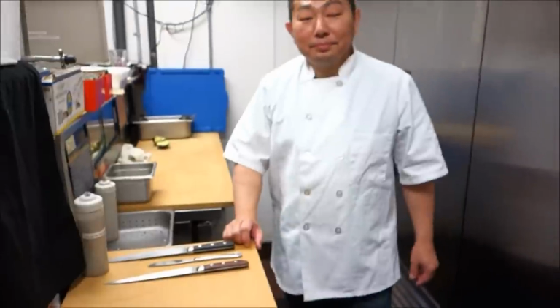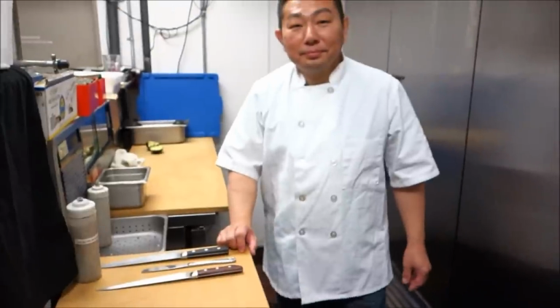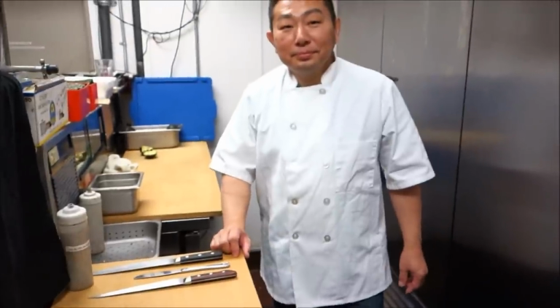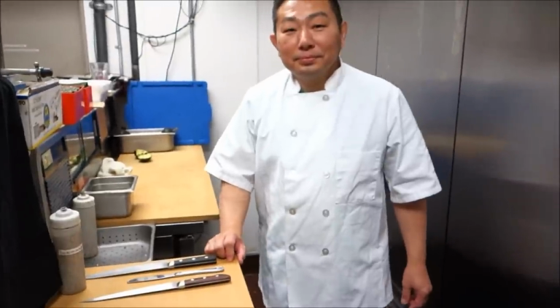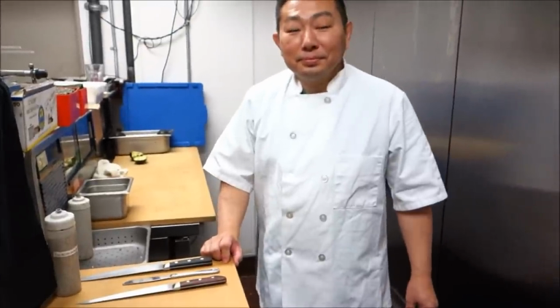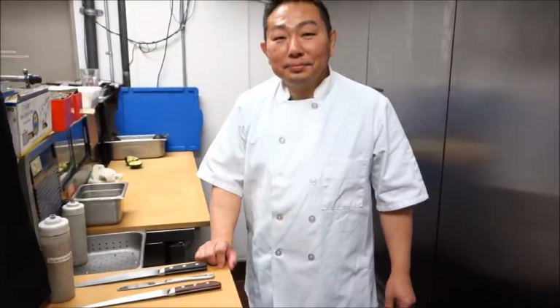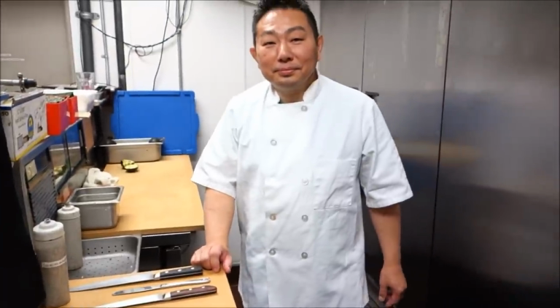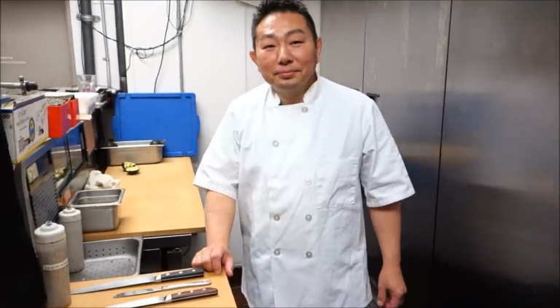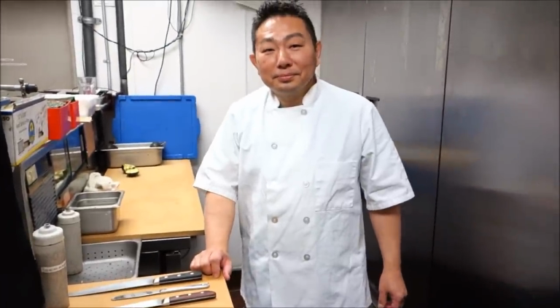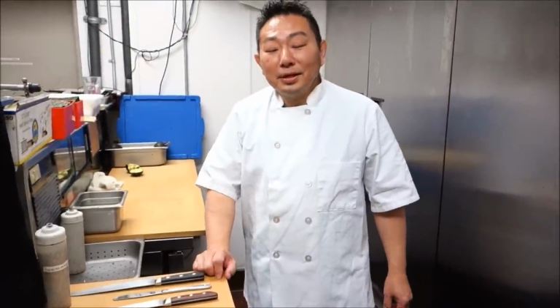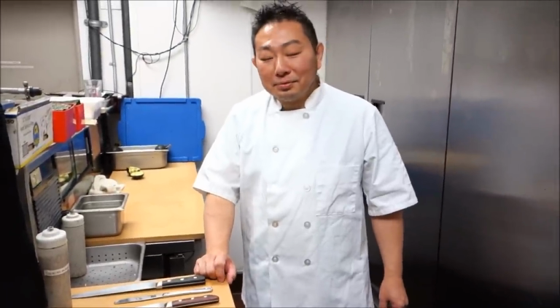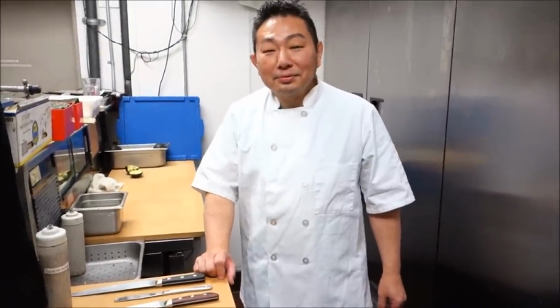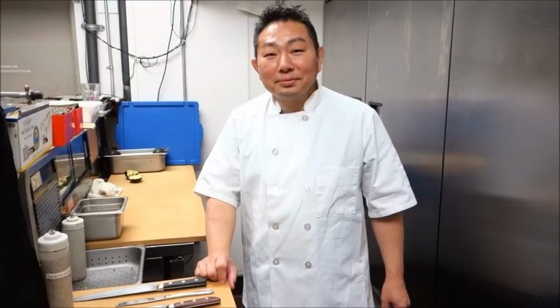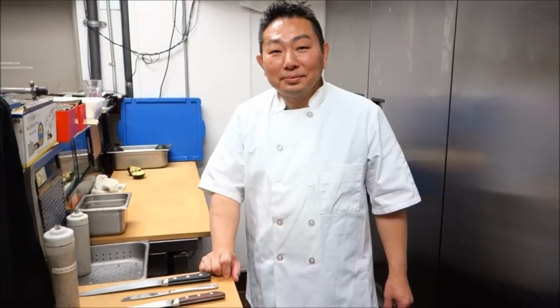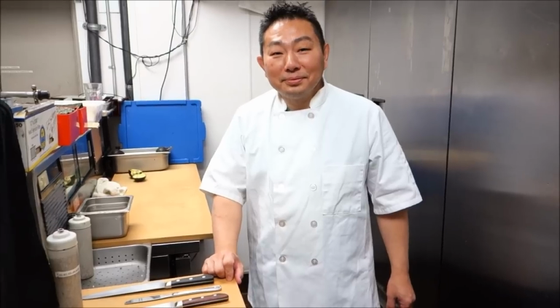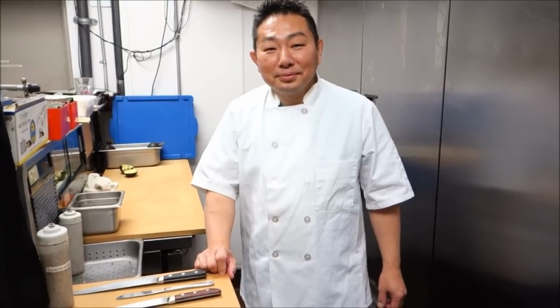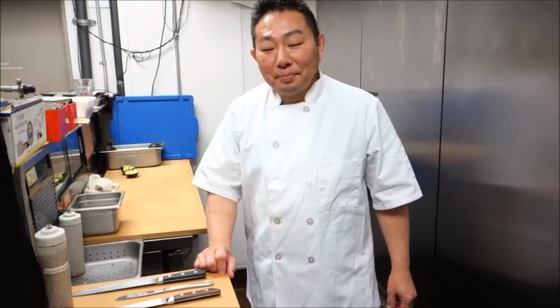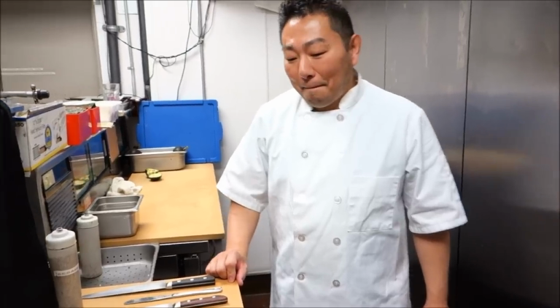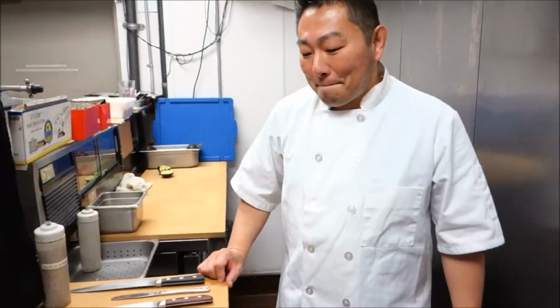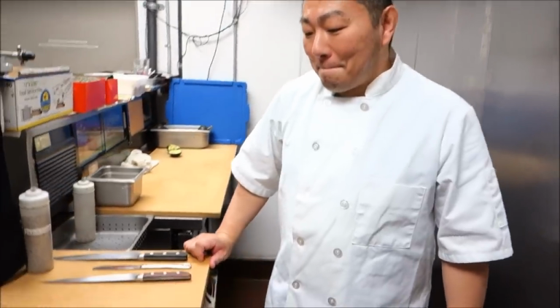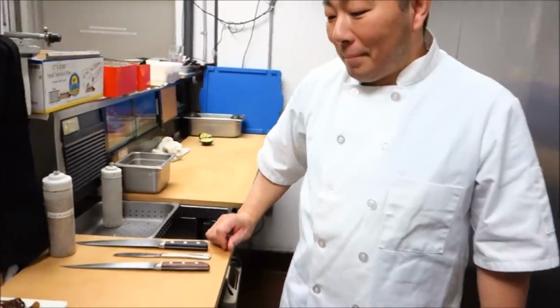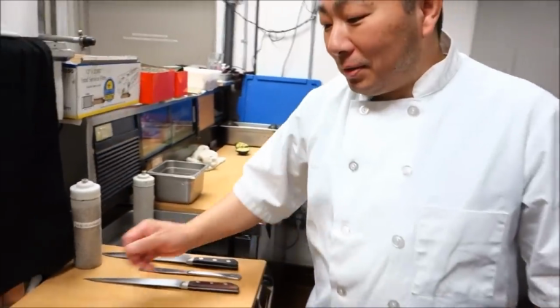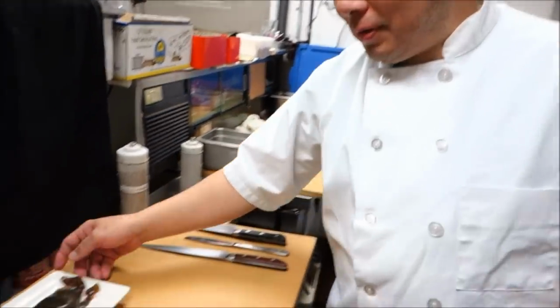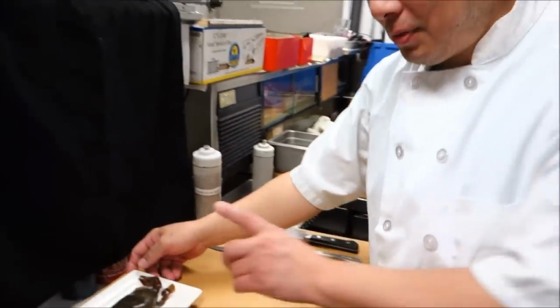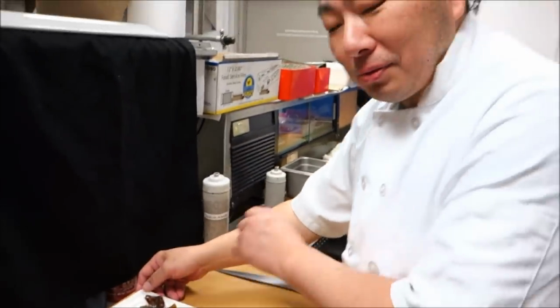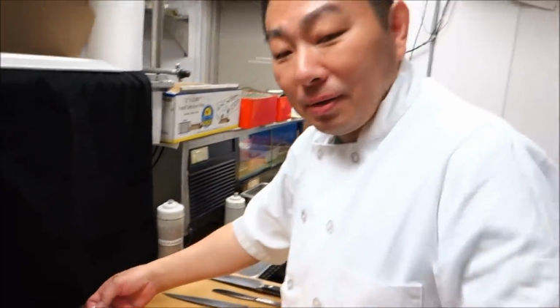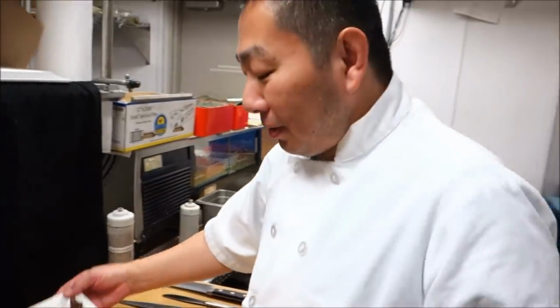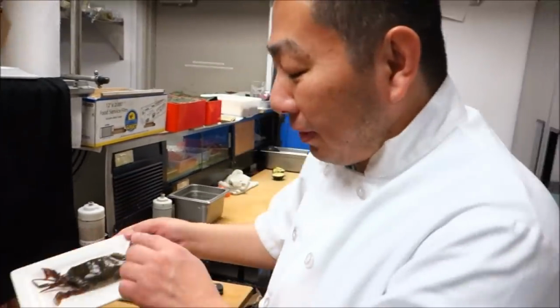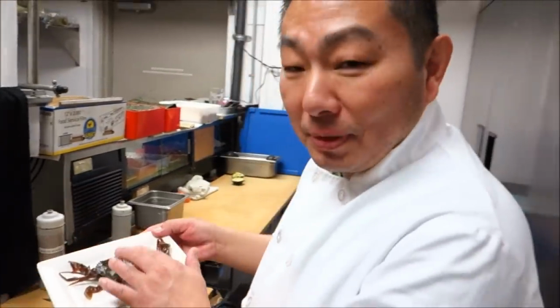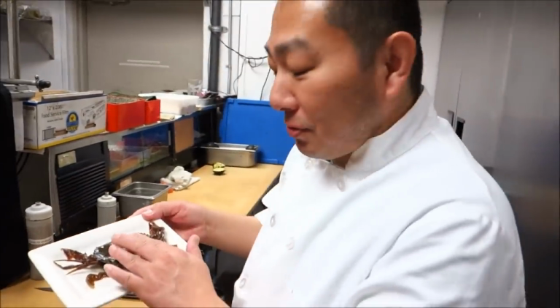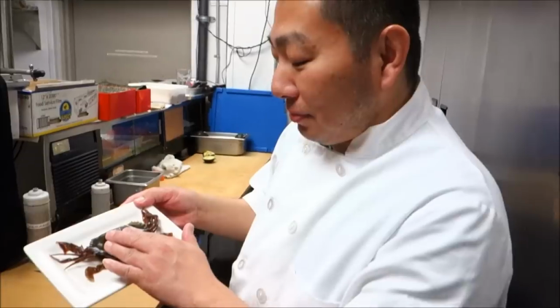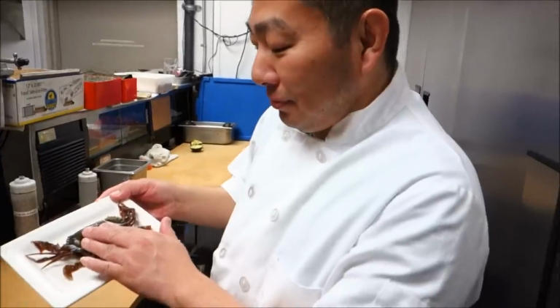You like soft shell crab yourself? Yeah, I do. Sounds great. Alright, so let's do that. Okay, first we're going to fry up the soft shell crab.